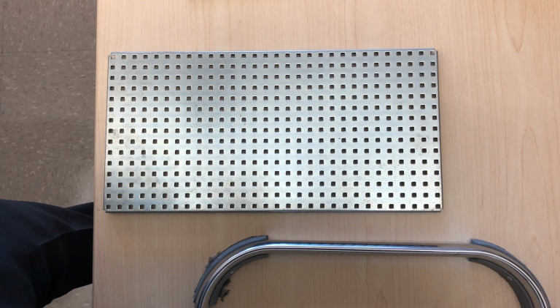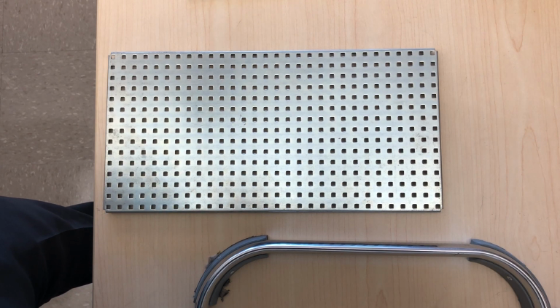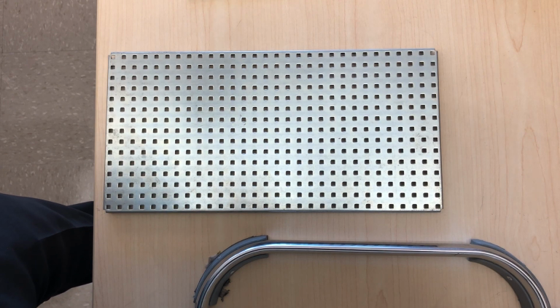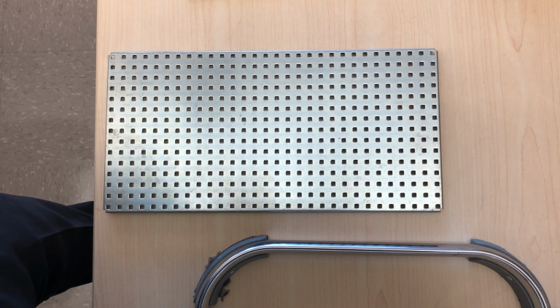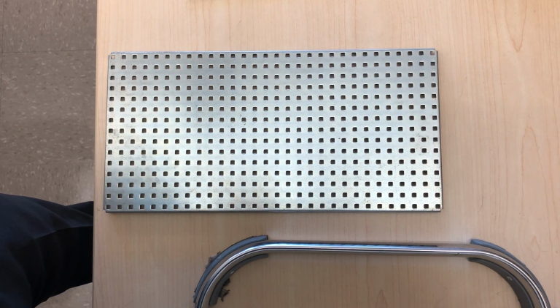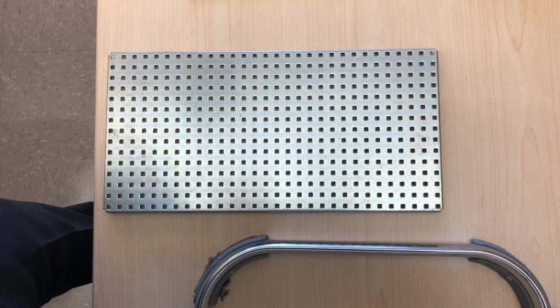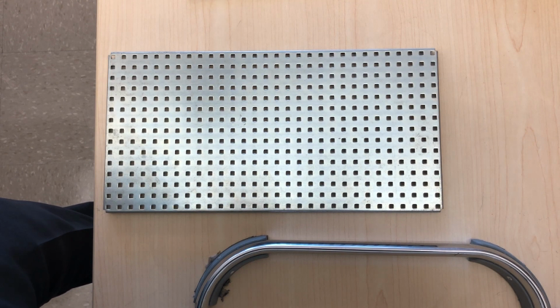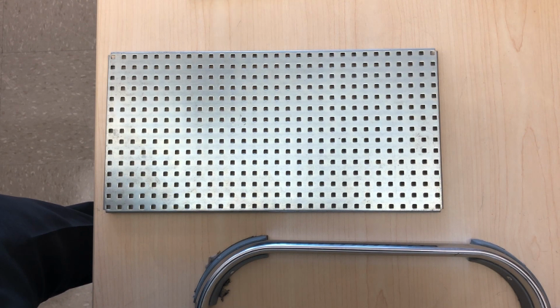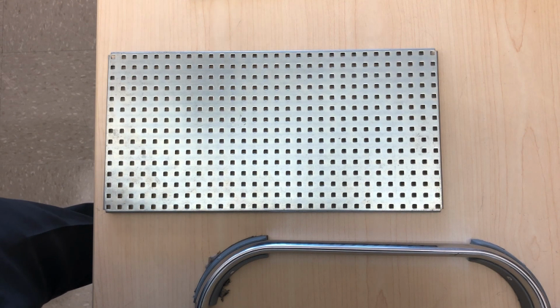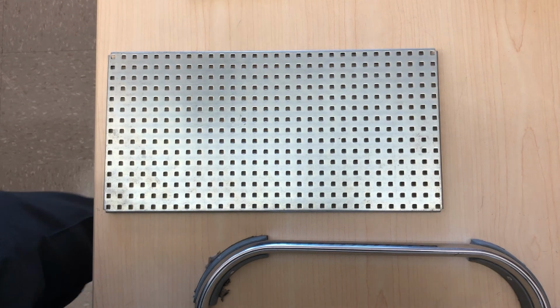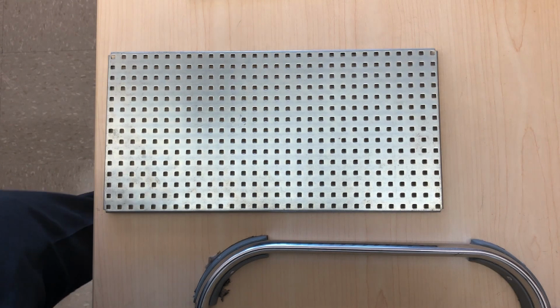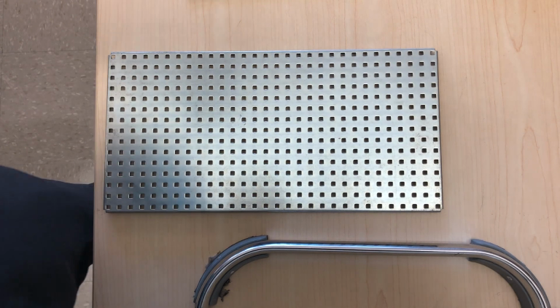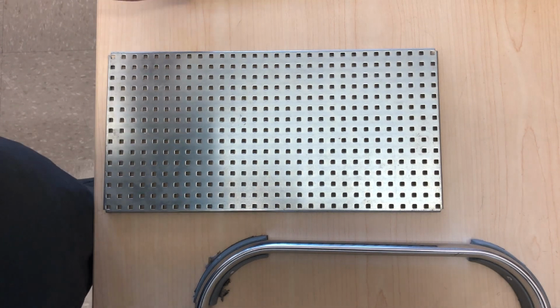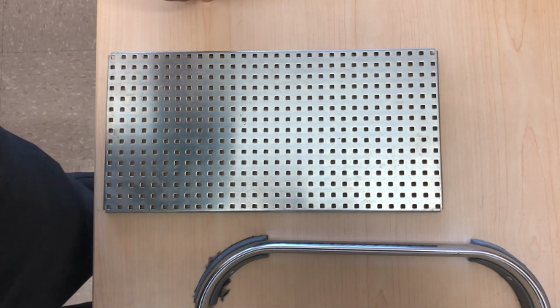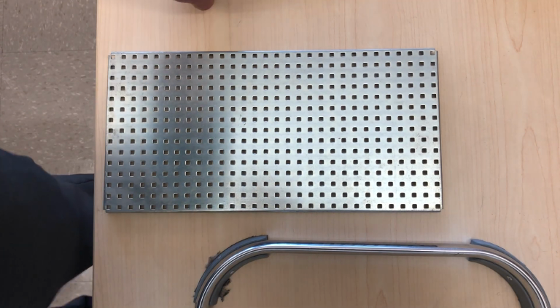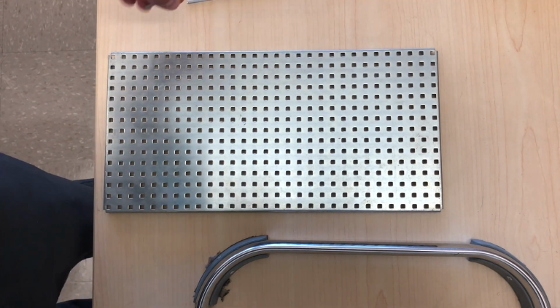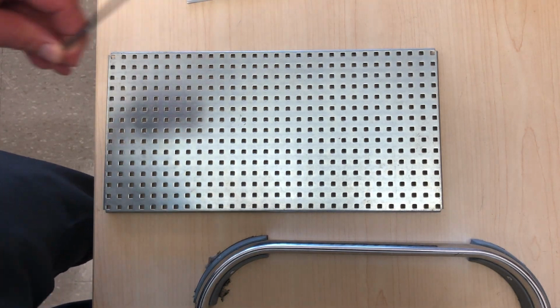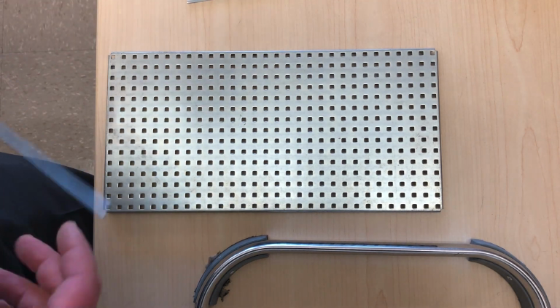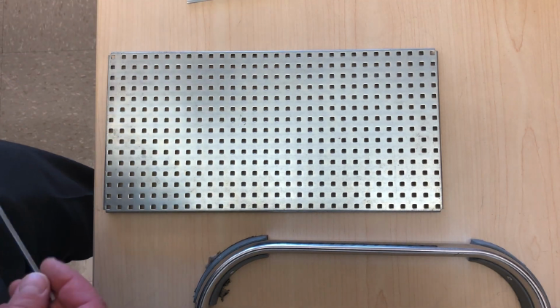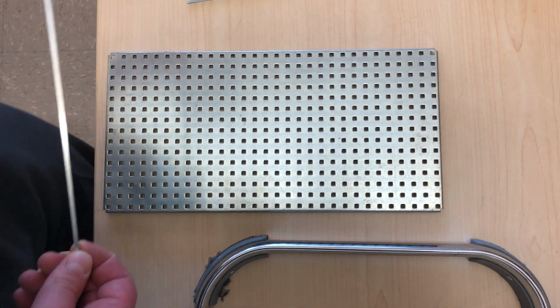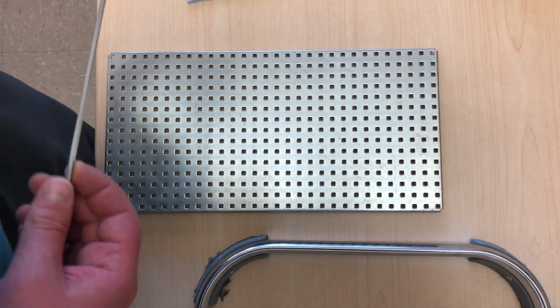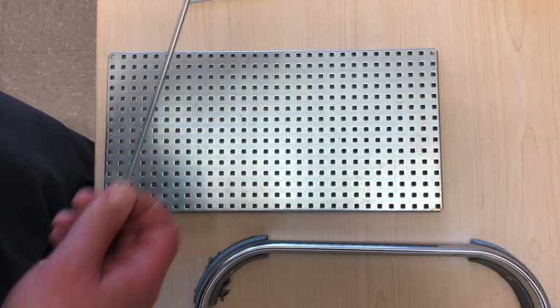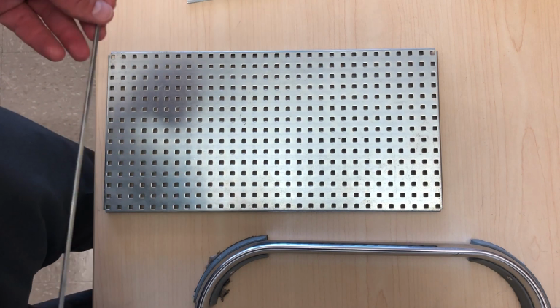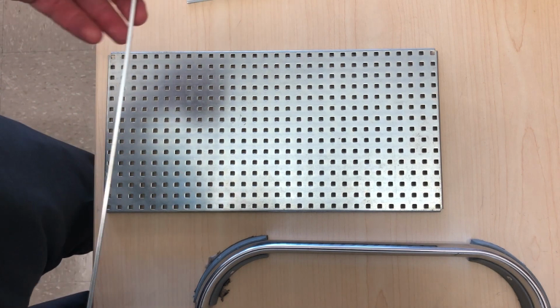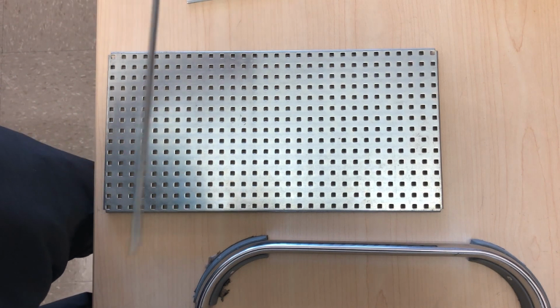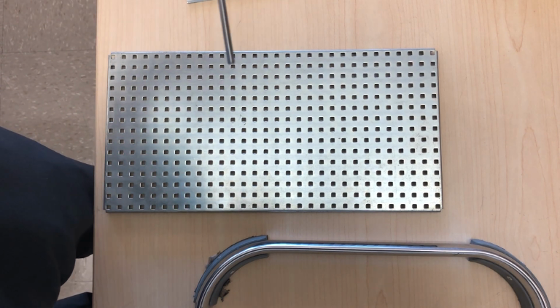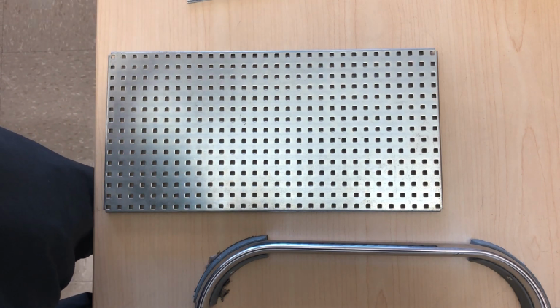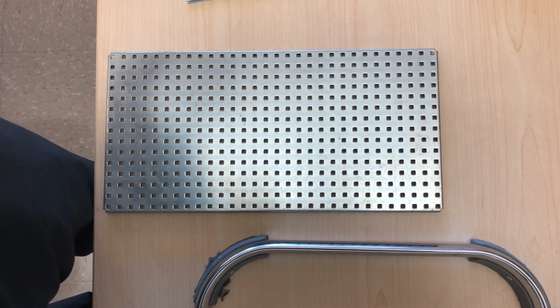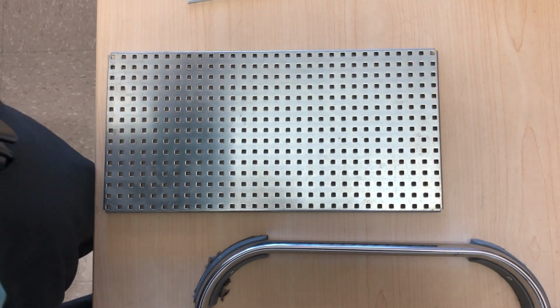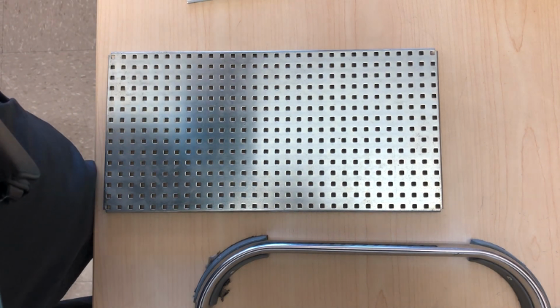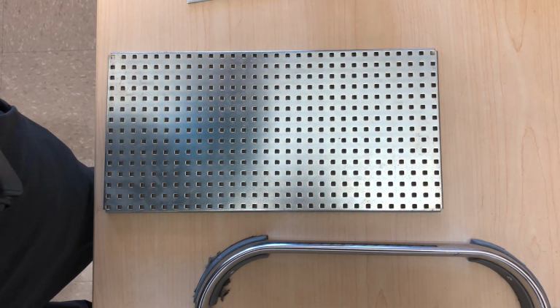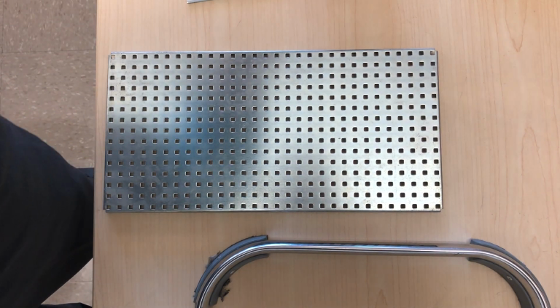Hello, this is Mr. O, and today we're going to make a very simple model — a vehicle, I'll call it — because it's going to have some wheels and it's probably going to be able to move. So let's get it started.